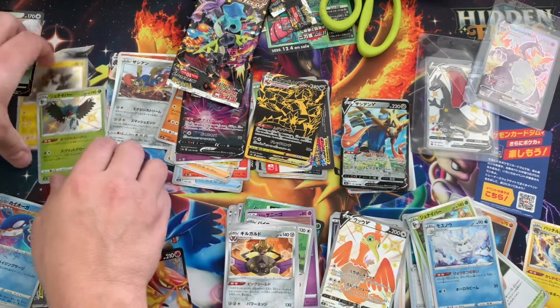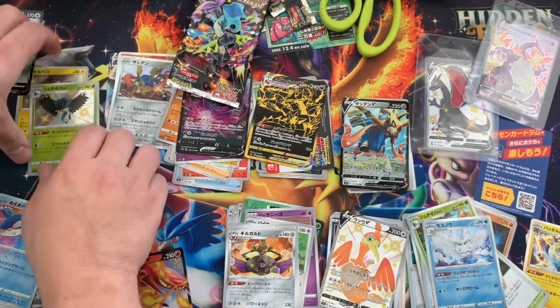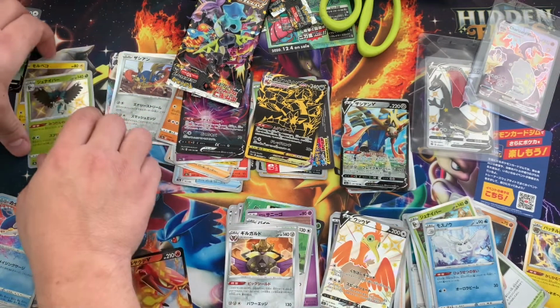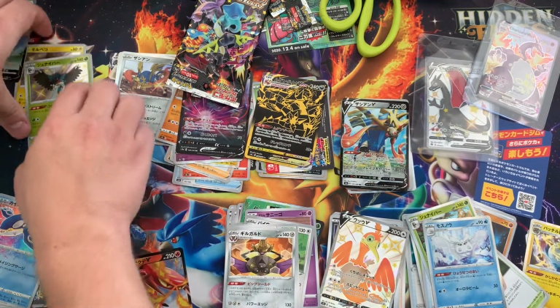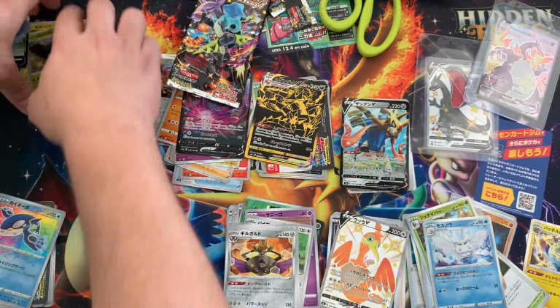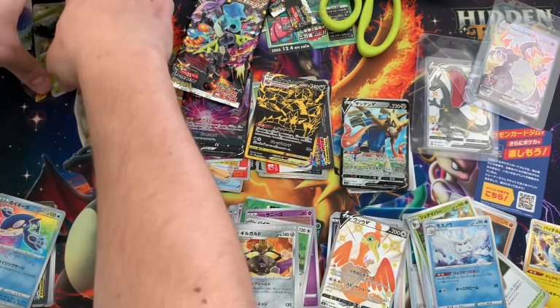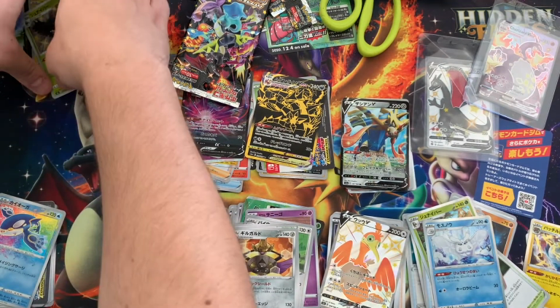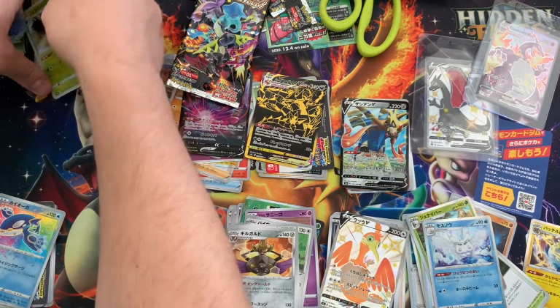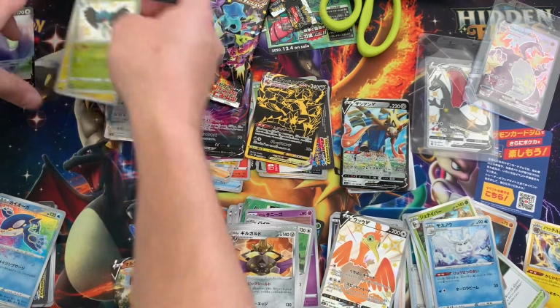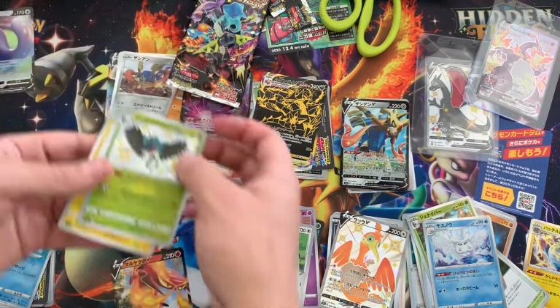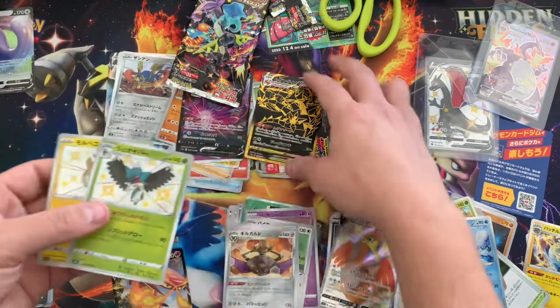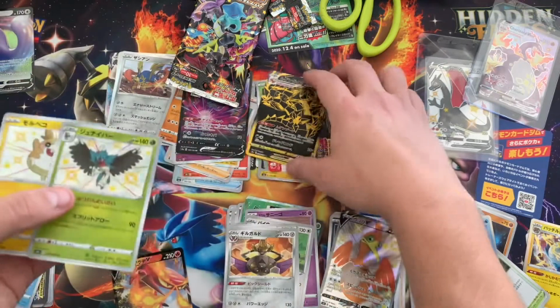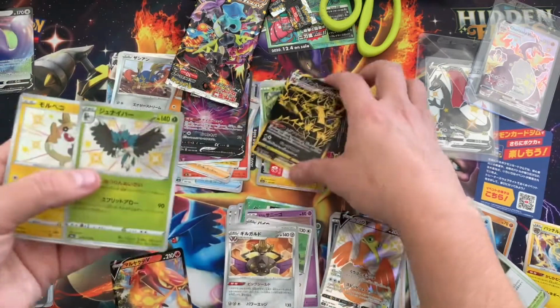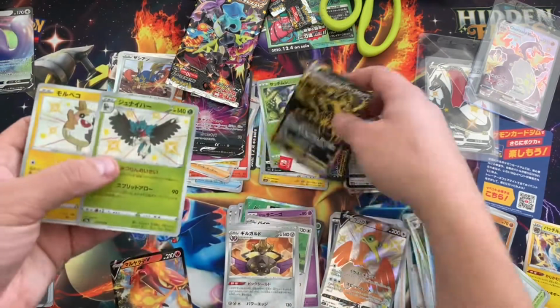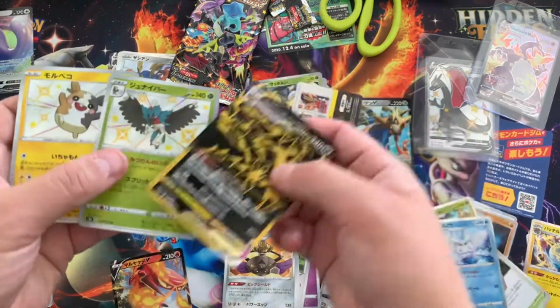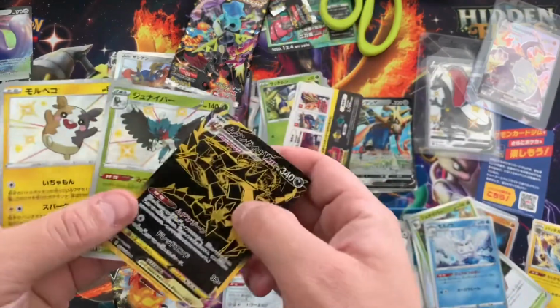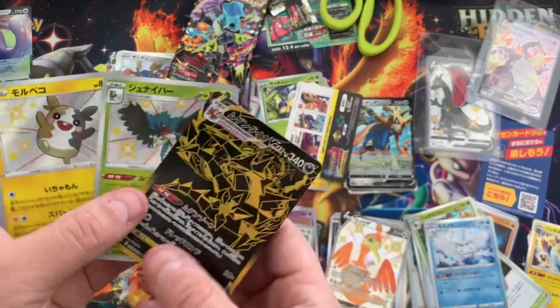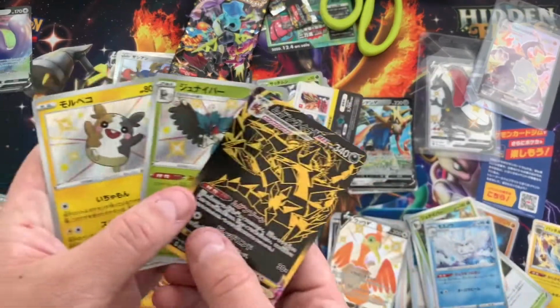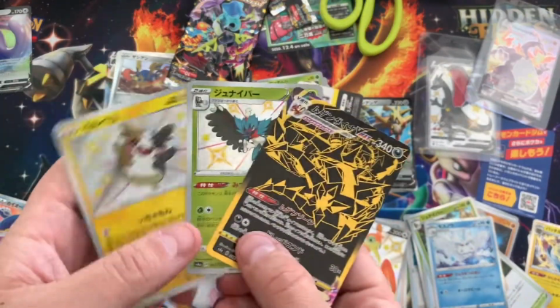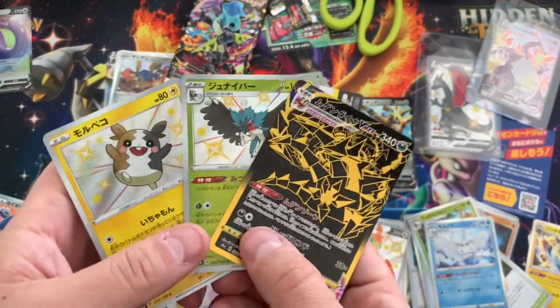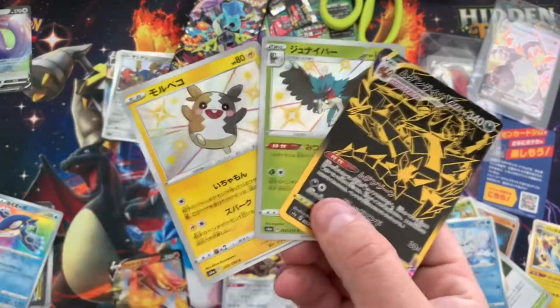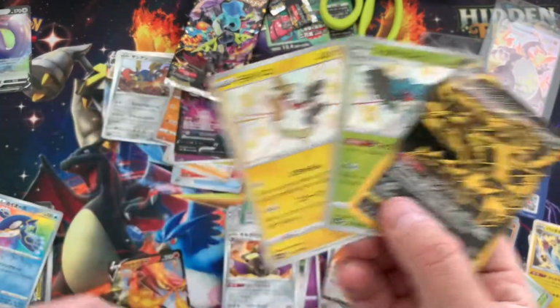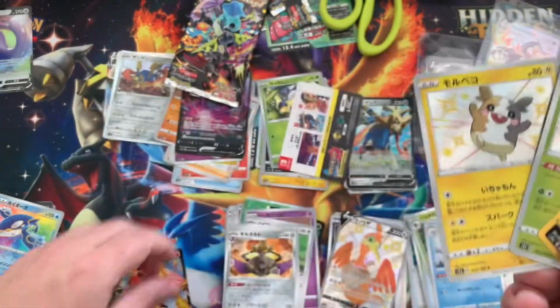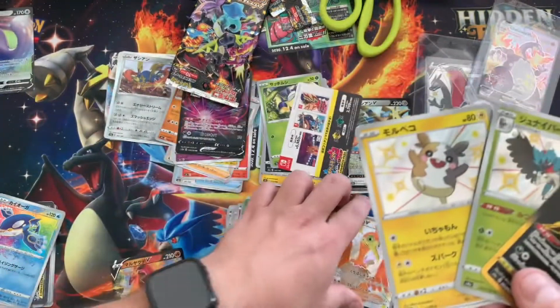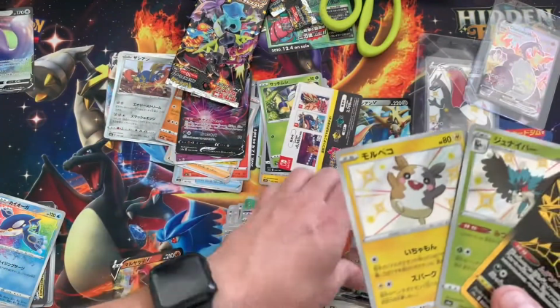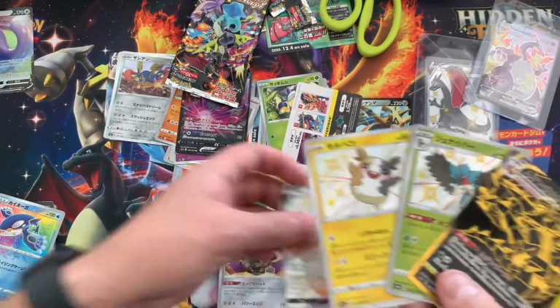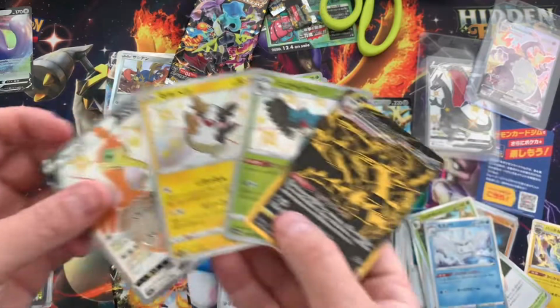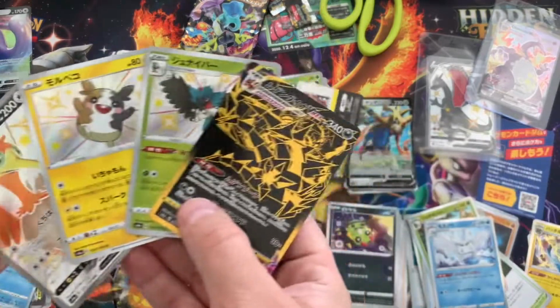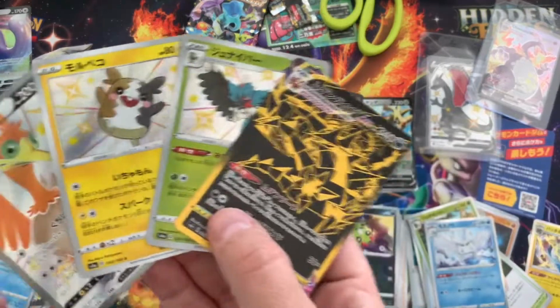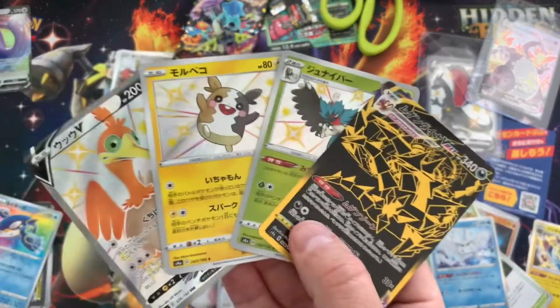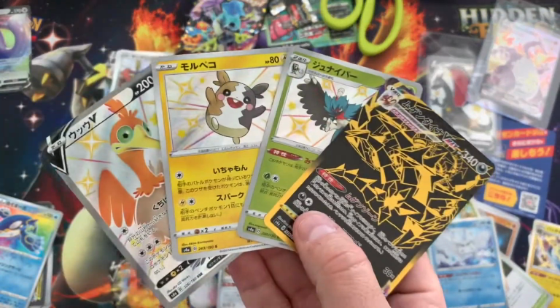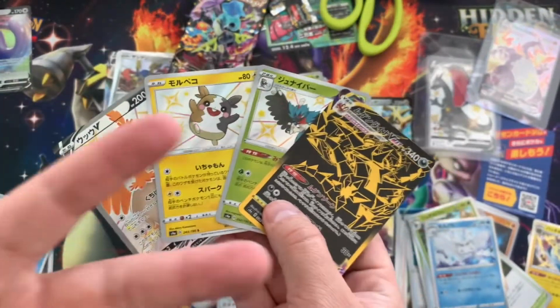What a day of card opening. Look at these pulls. Hell yeah. Peace.